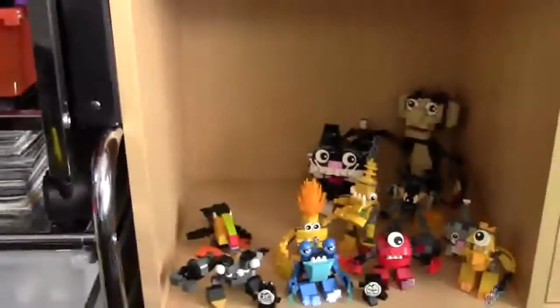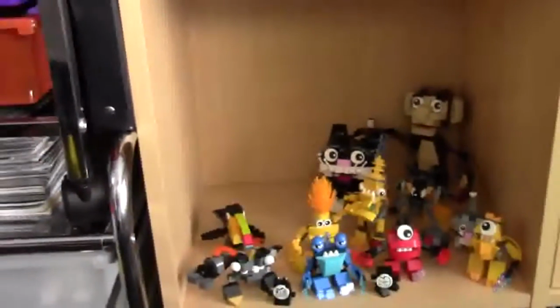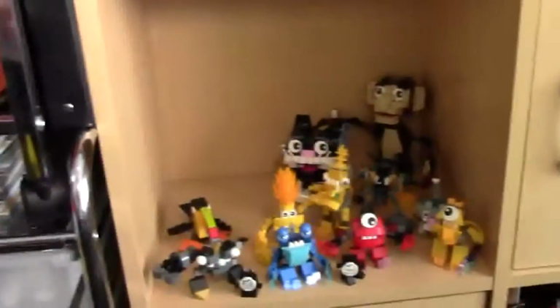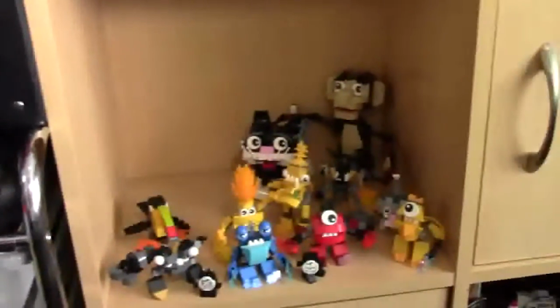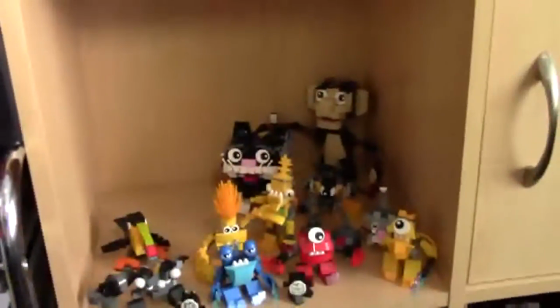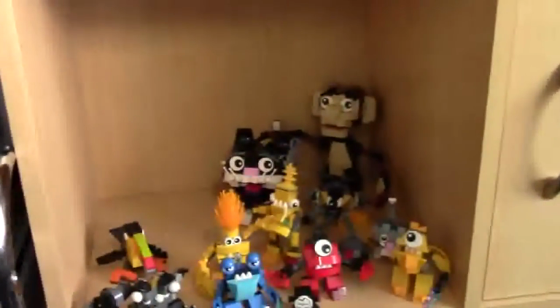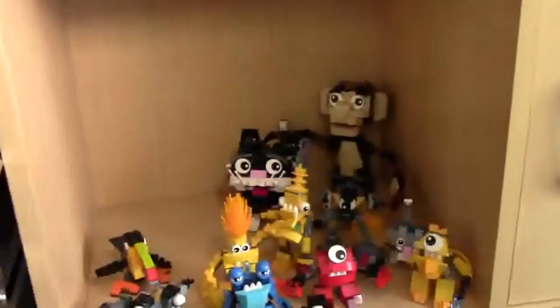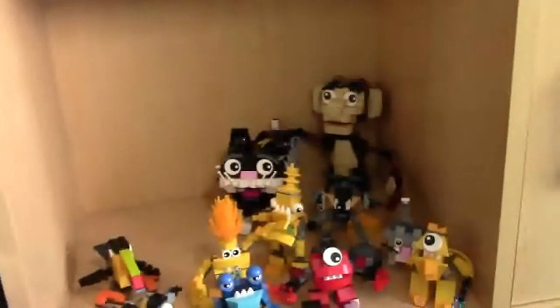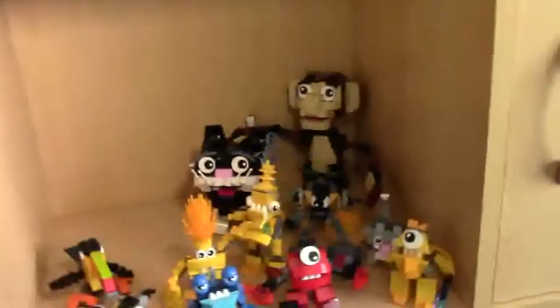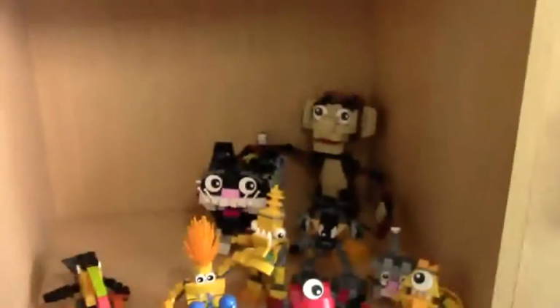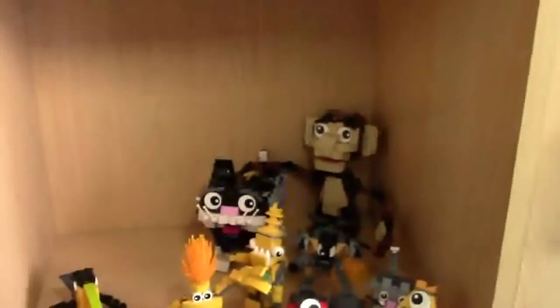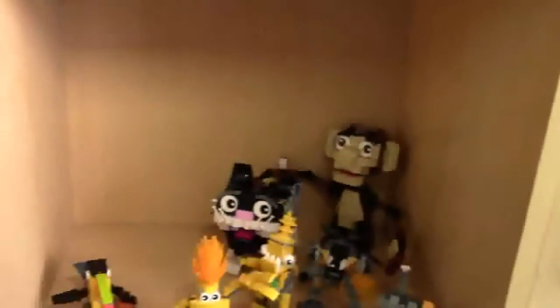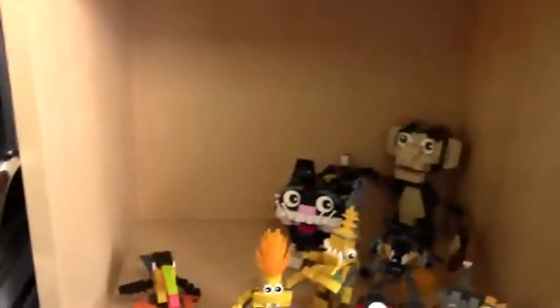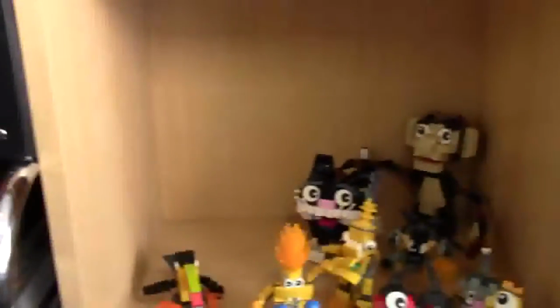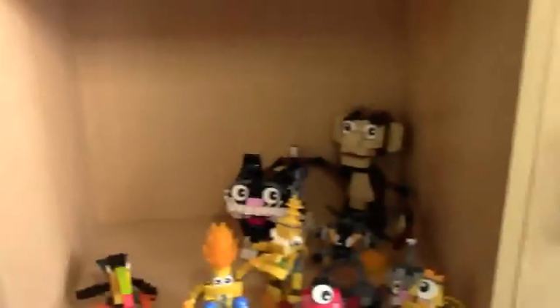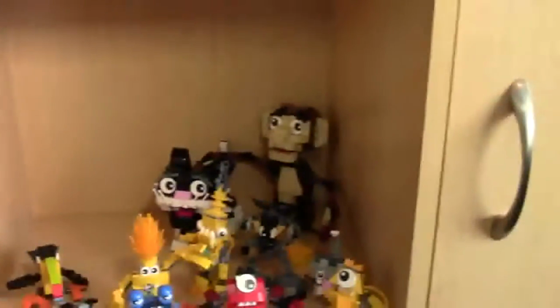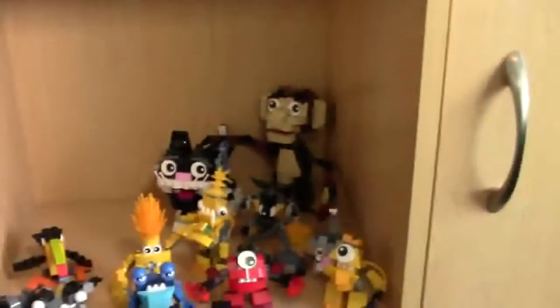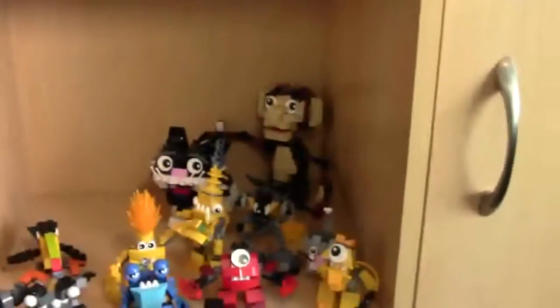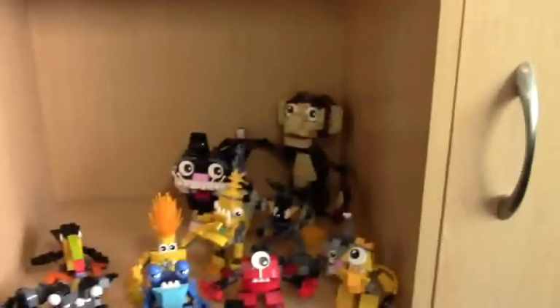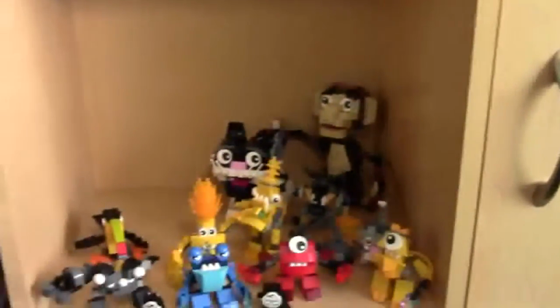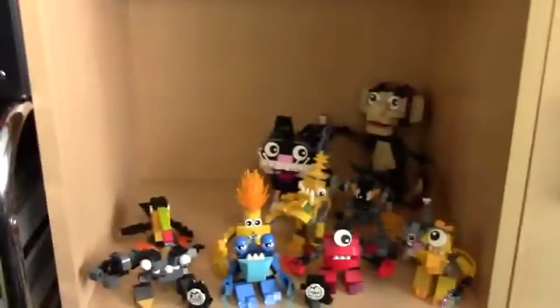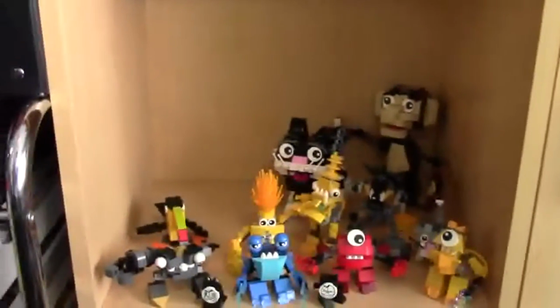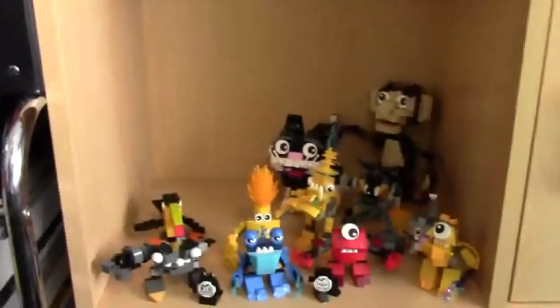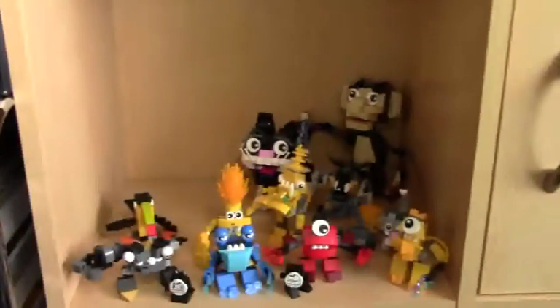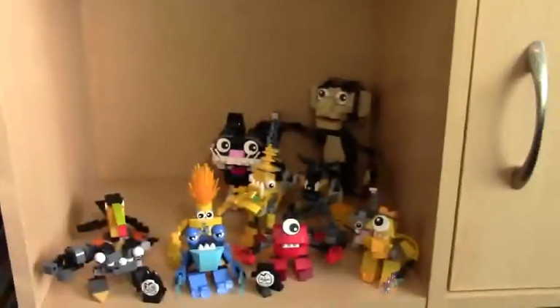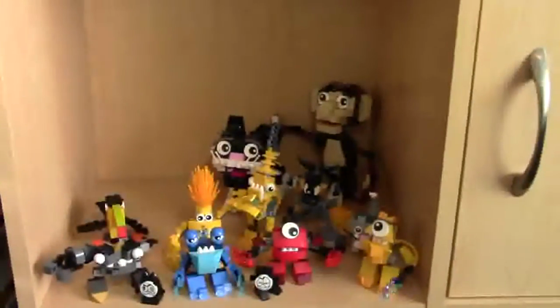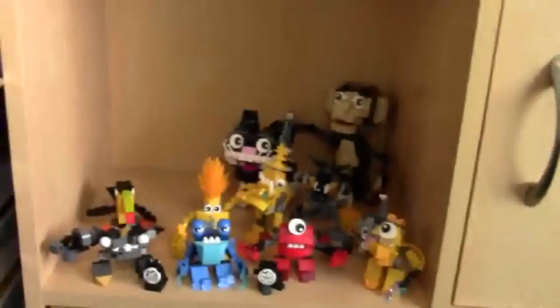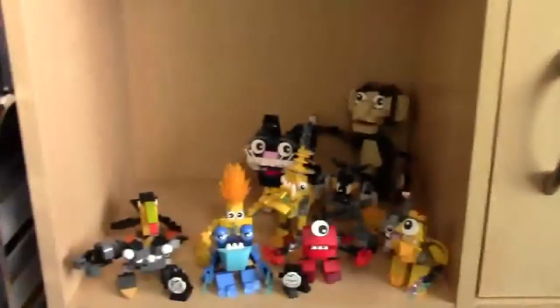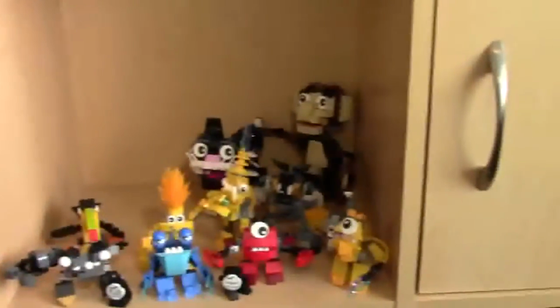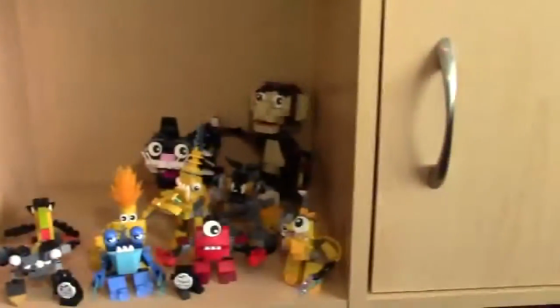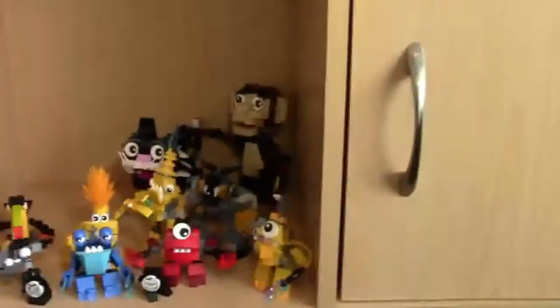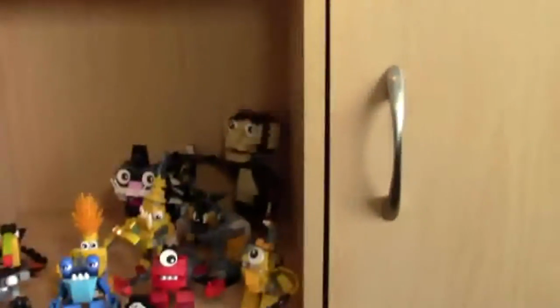Moving down to this shelf here, there's not really much — just a bunch of Mixels and some animal figures. I haven't really done anything with them; I just kind of have them there and don't know what I'm going to do with them.